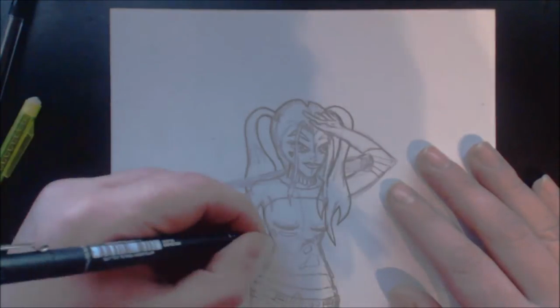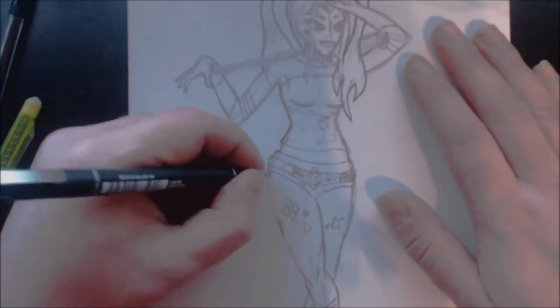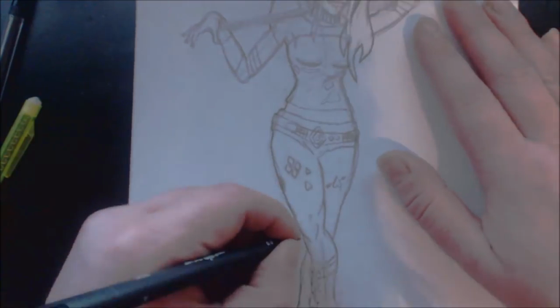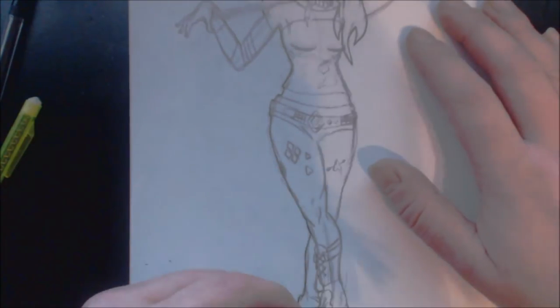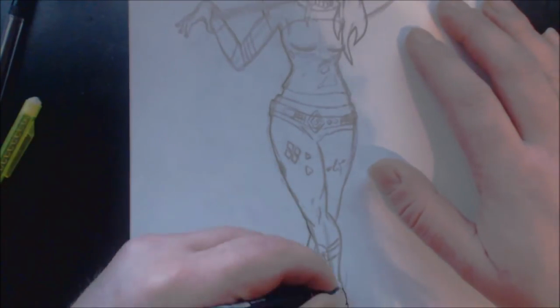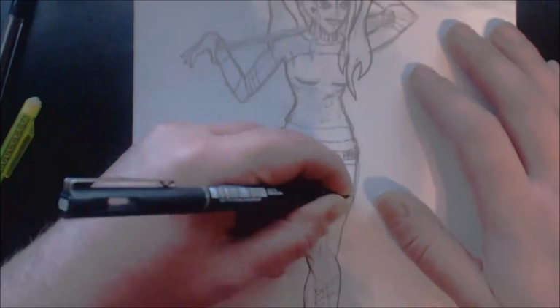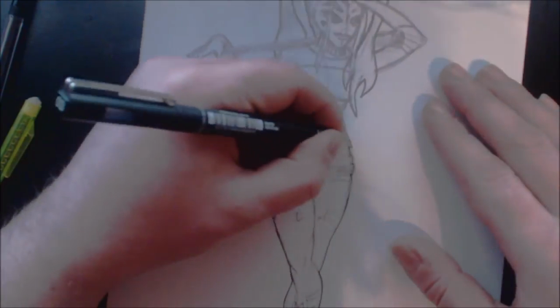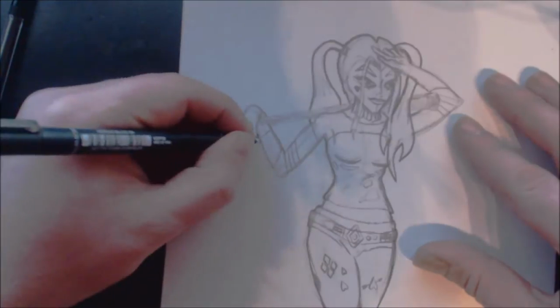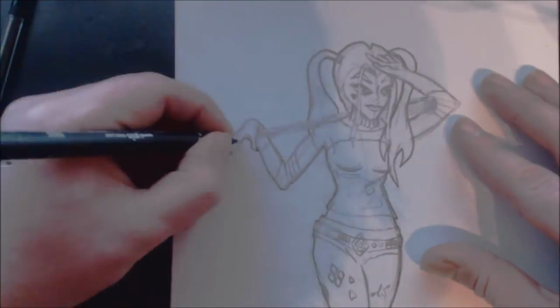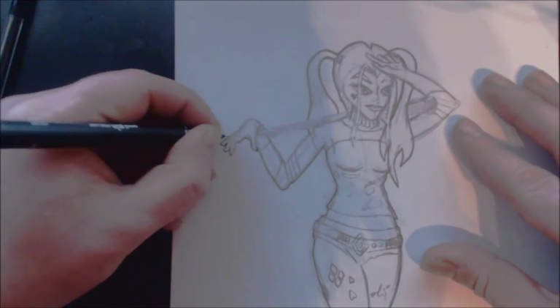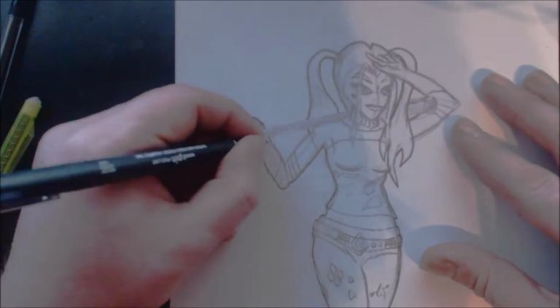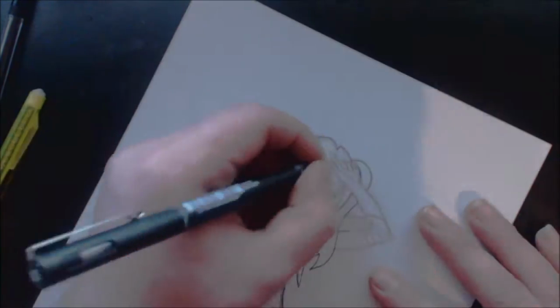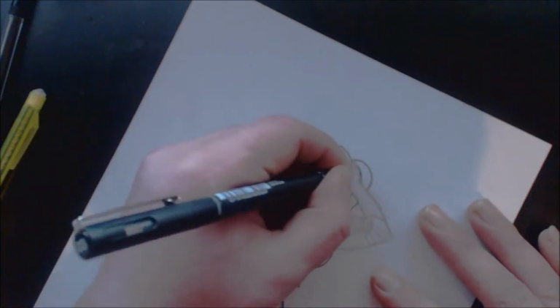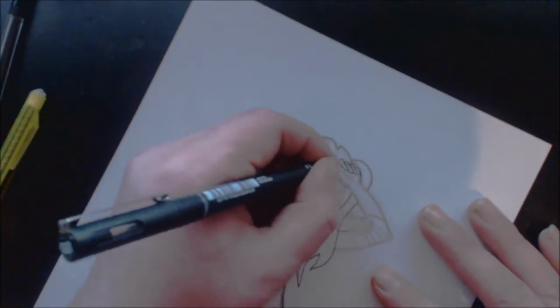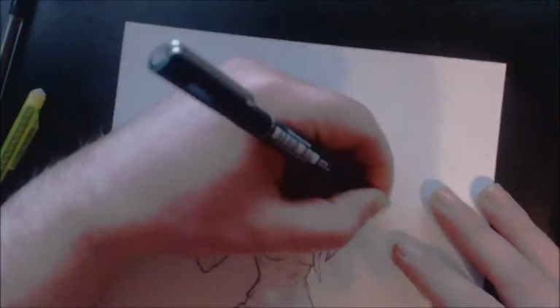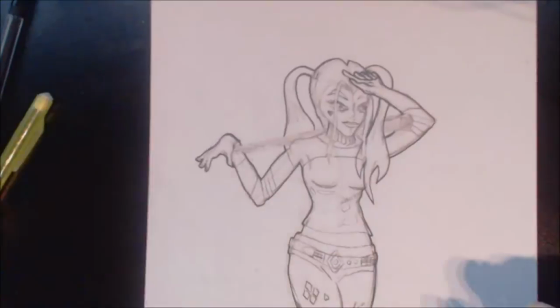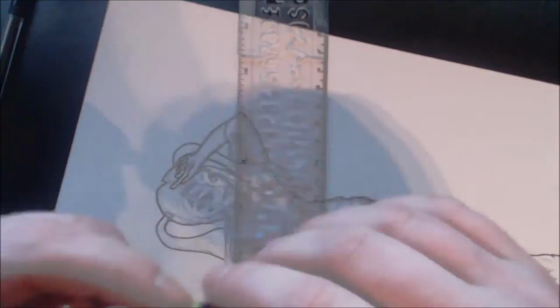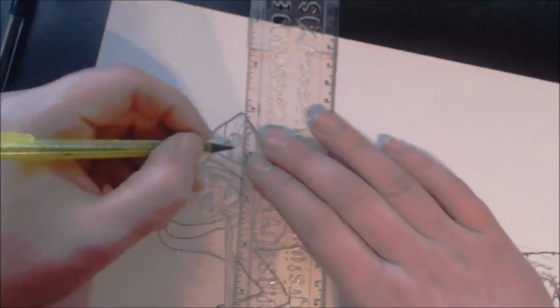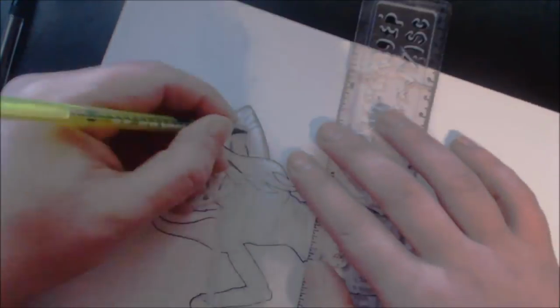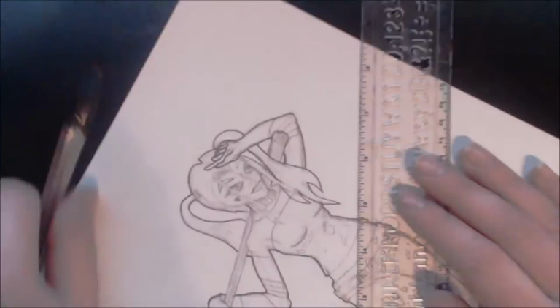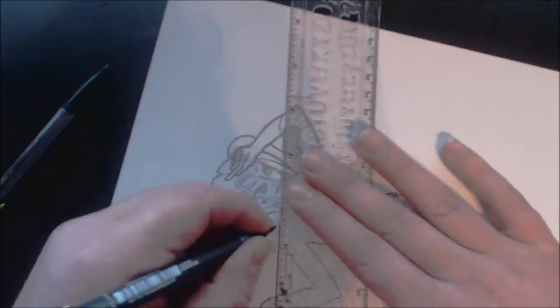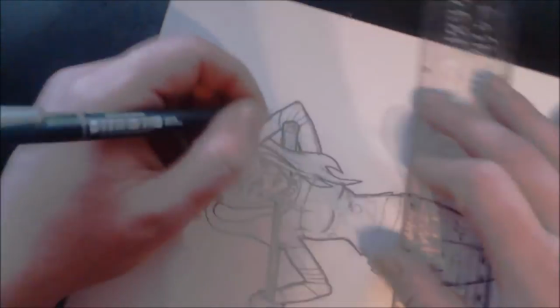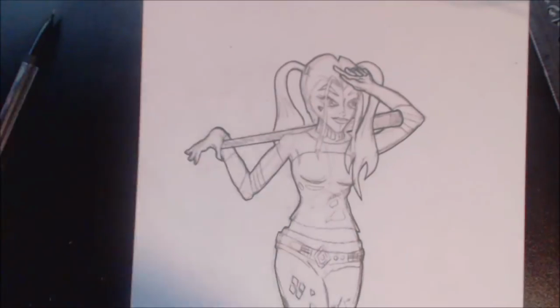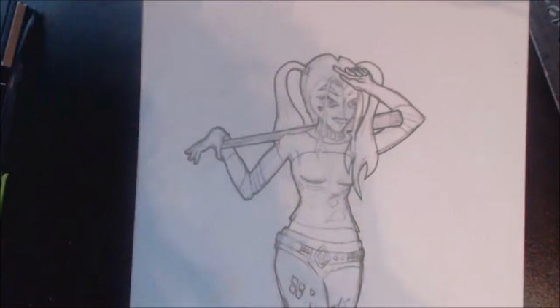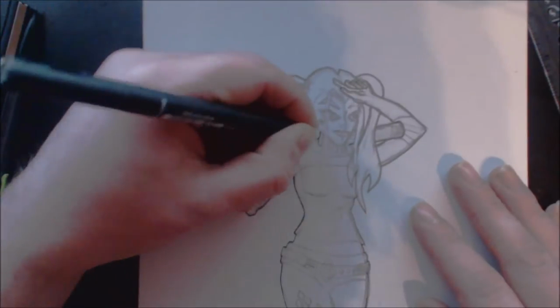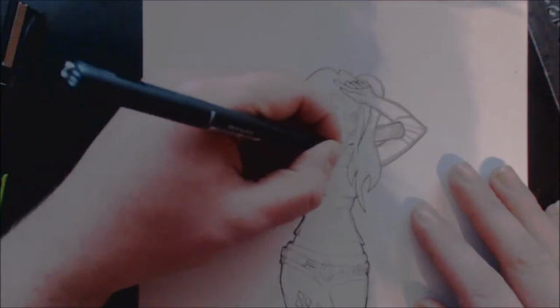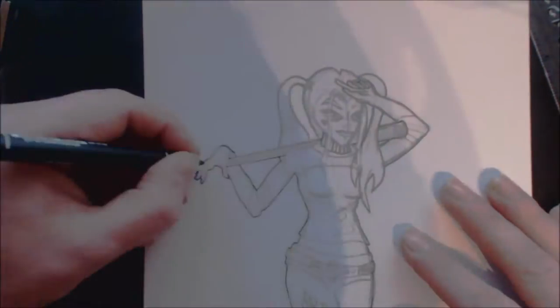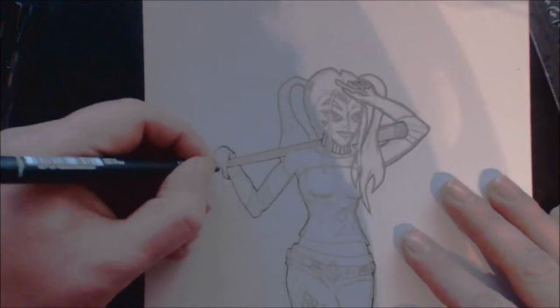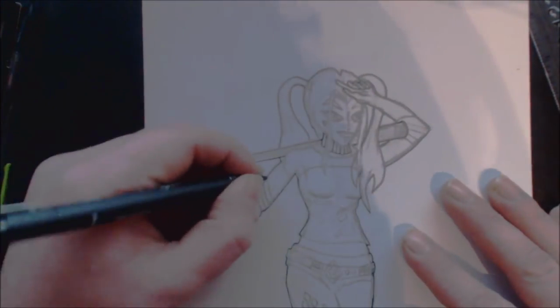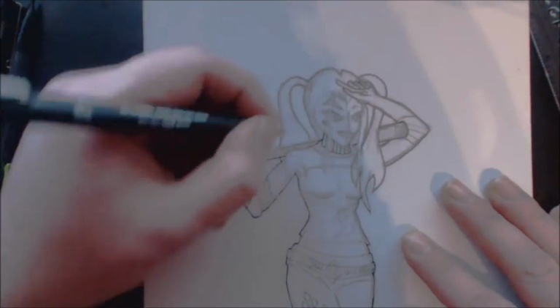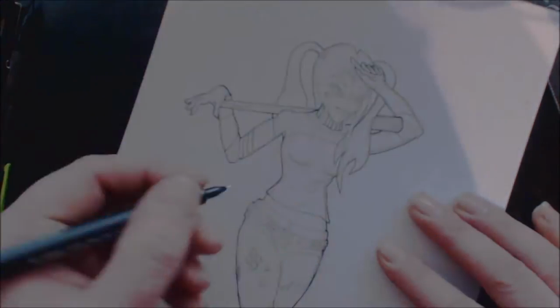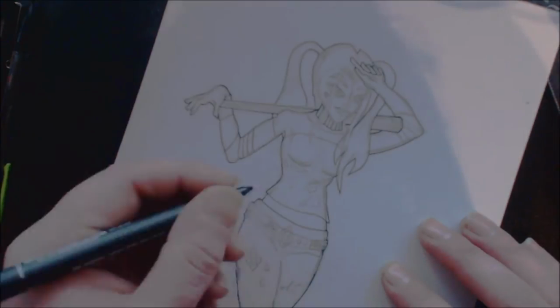At the point when everything is inked in I would usually erase the construction lines underneath so the piece is really clean and fine. But for this I thought Harley's a little bit gritty, she's a little bit dark, so I thought I'd leave the pencil lines in just to add a little bit more depth into the piece.